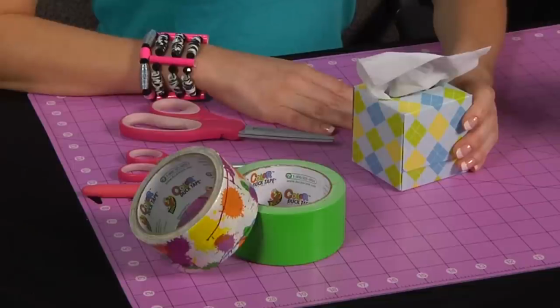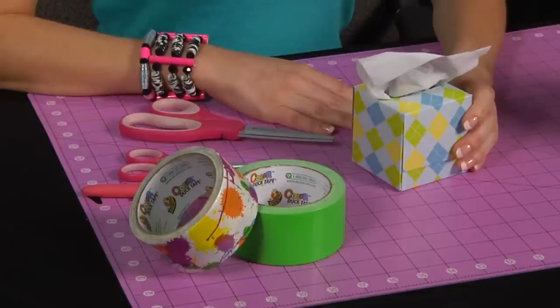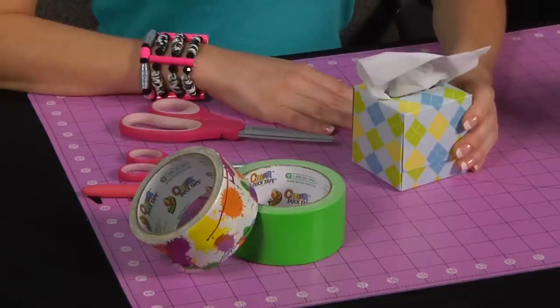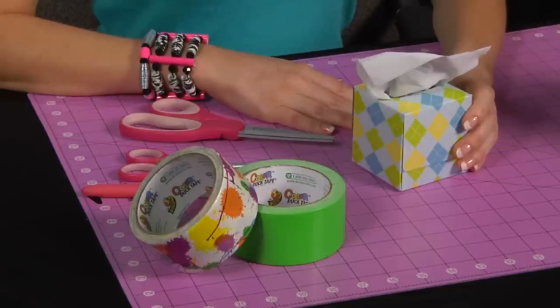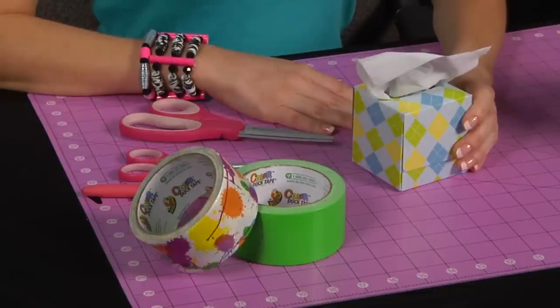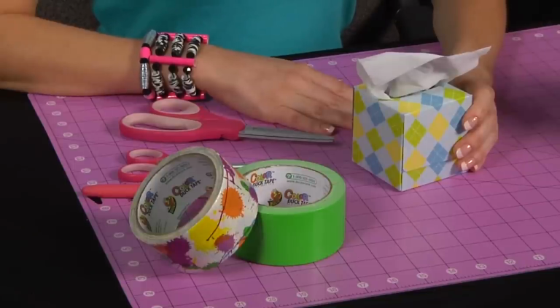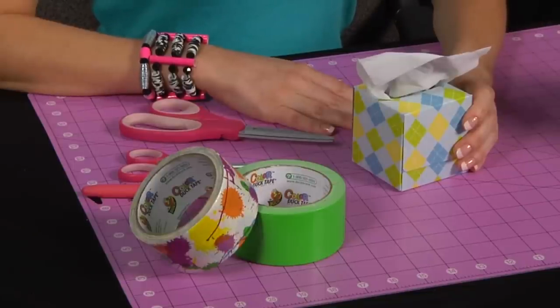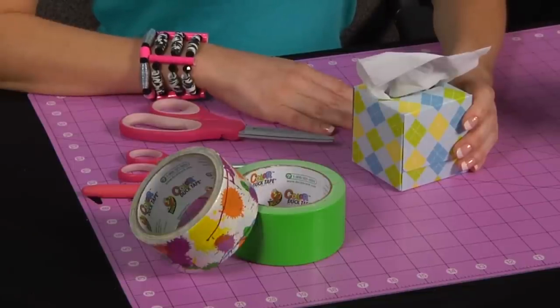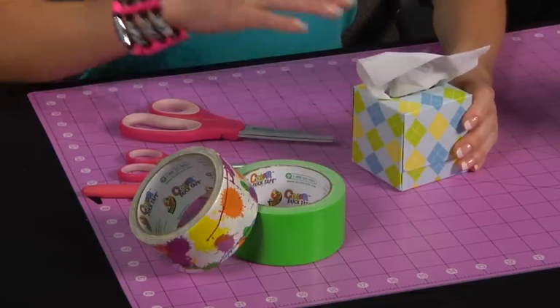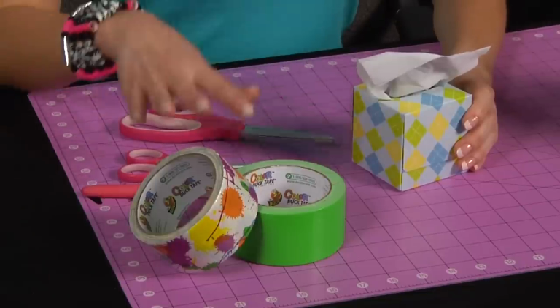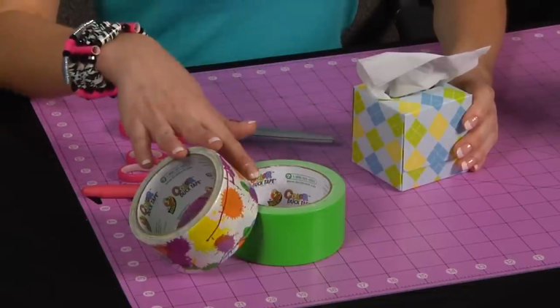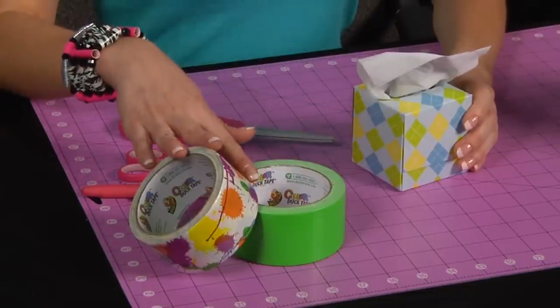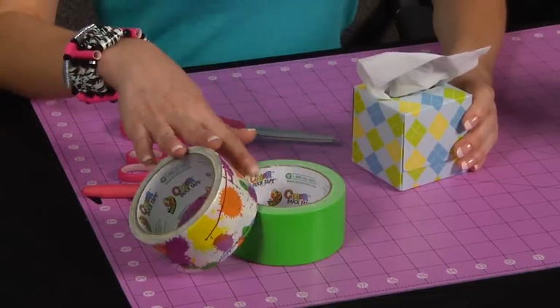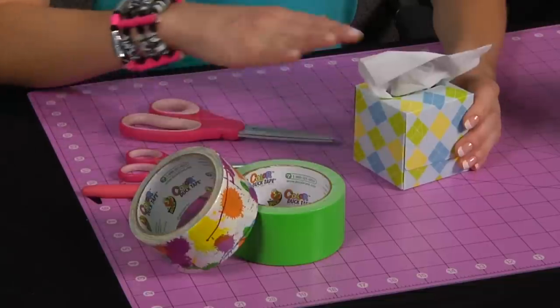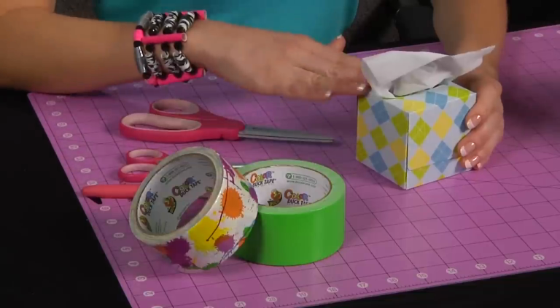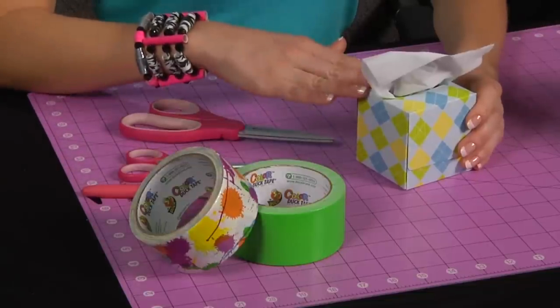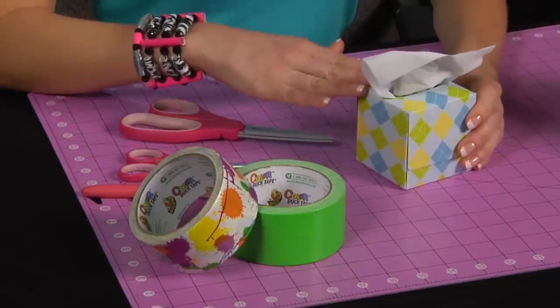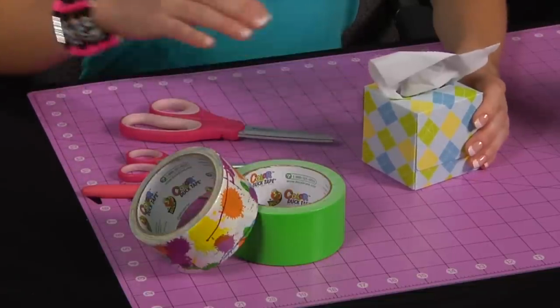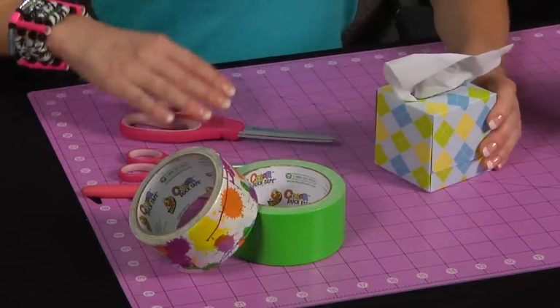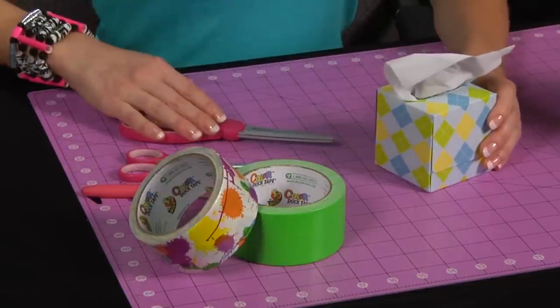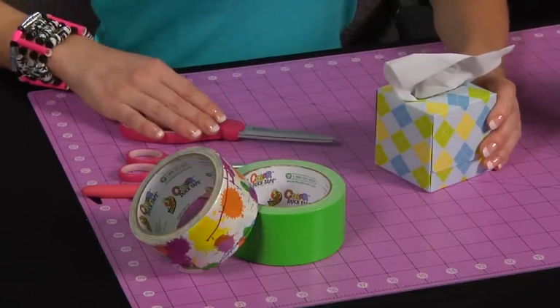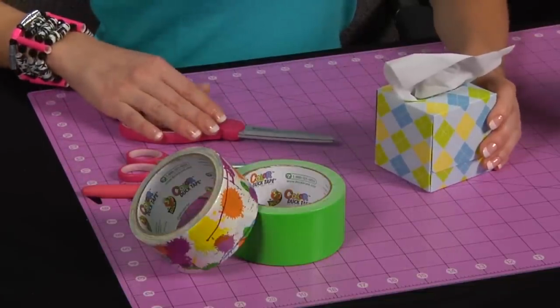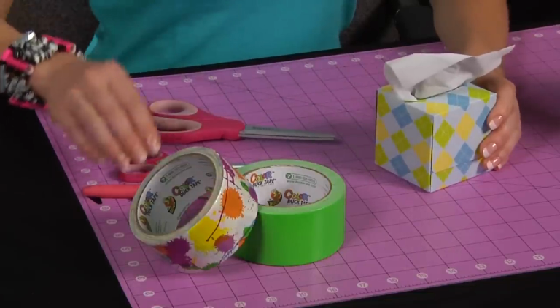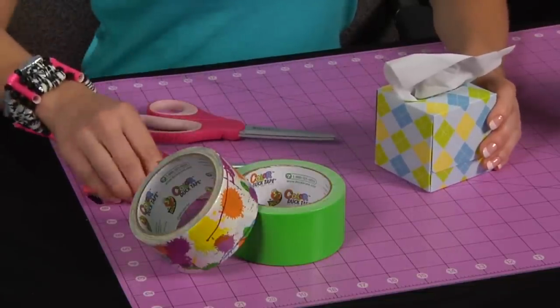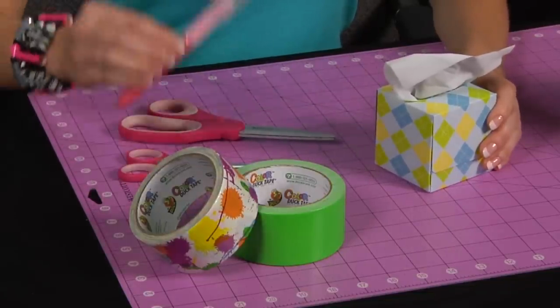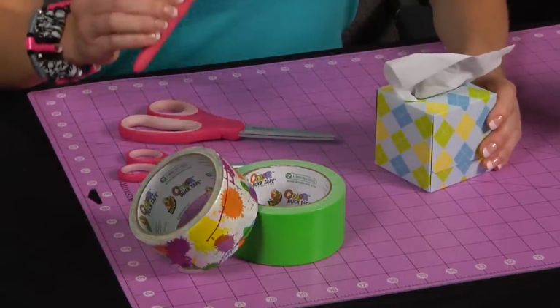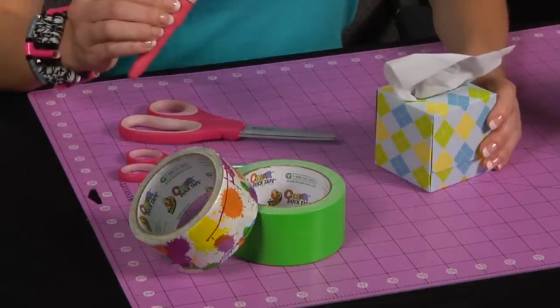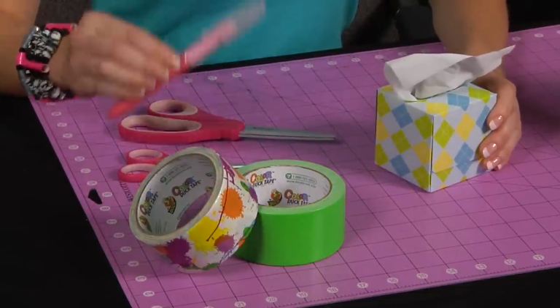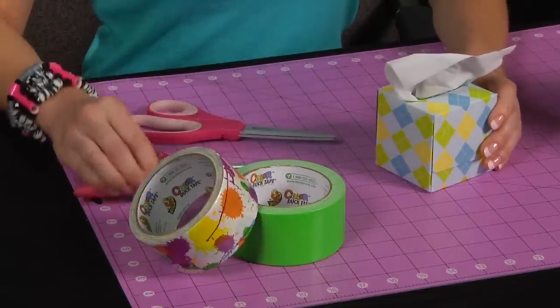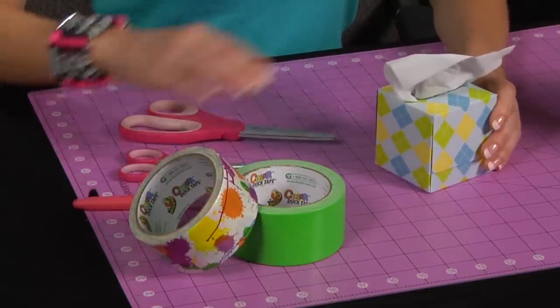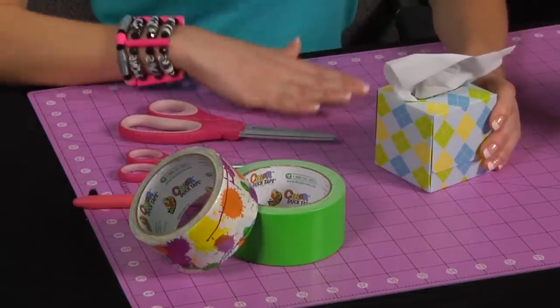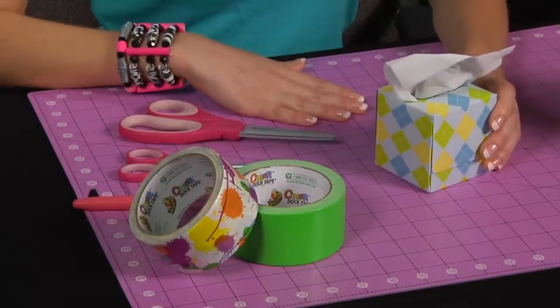All you need to make this easy project is duct tape rolls, a tissue box, non-stick scissors, a hobby knife, and a cutting mat.